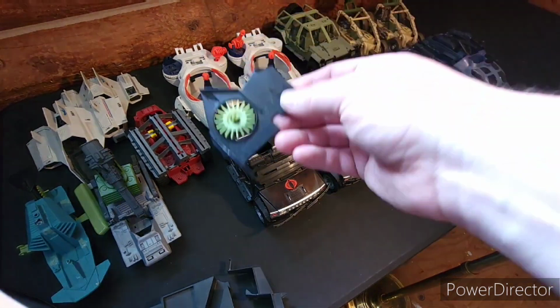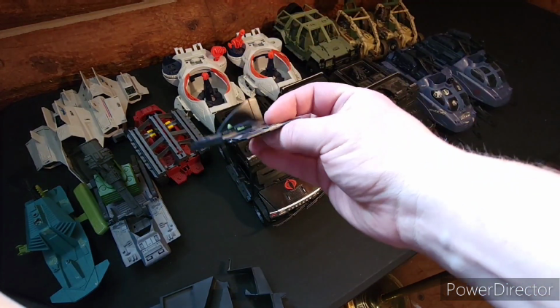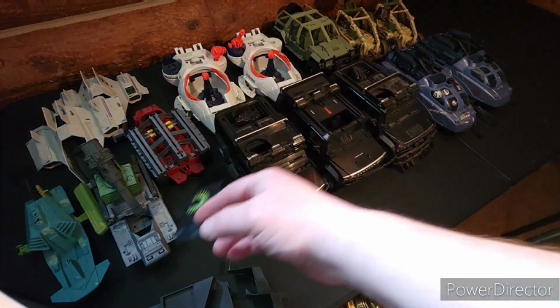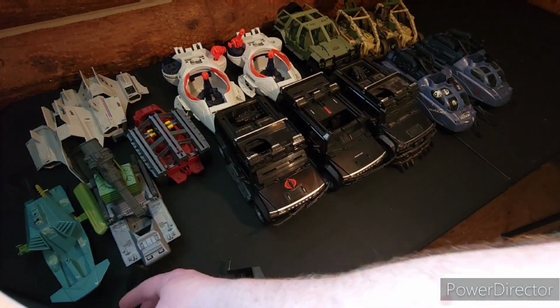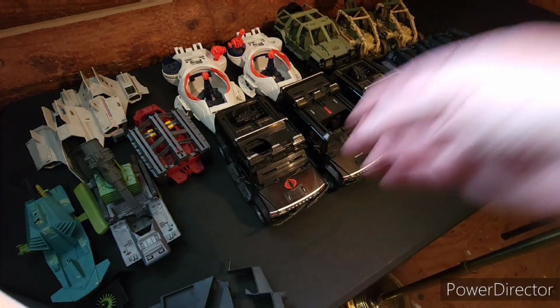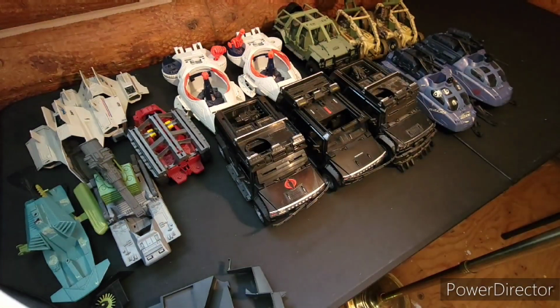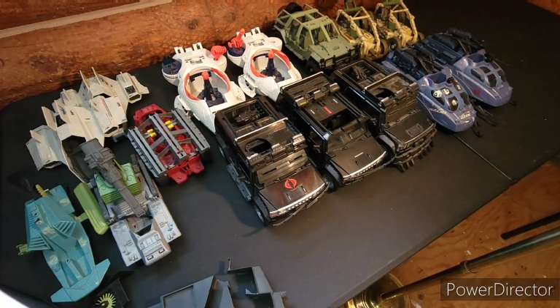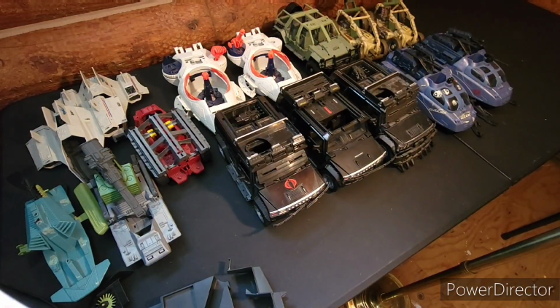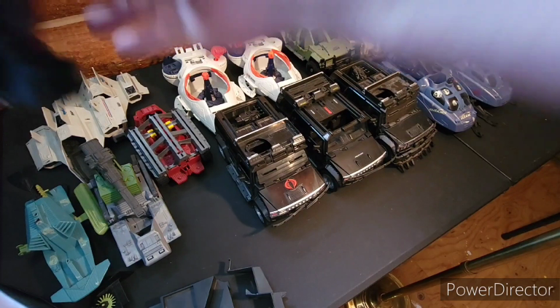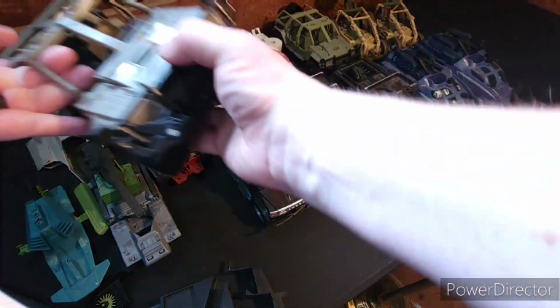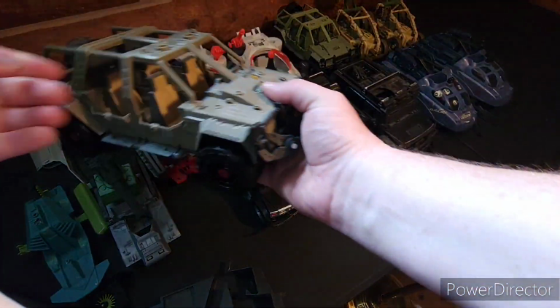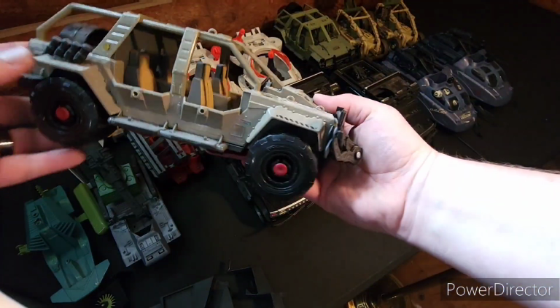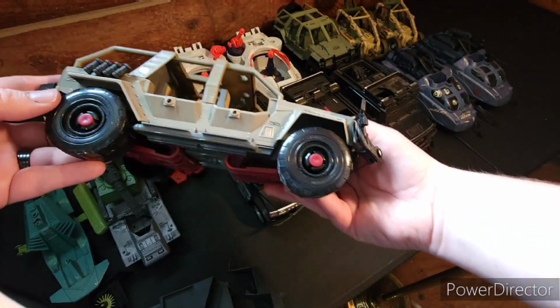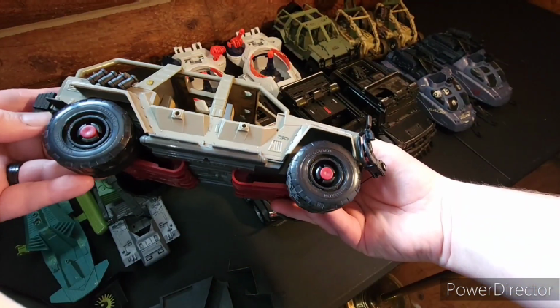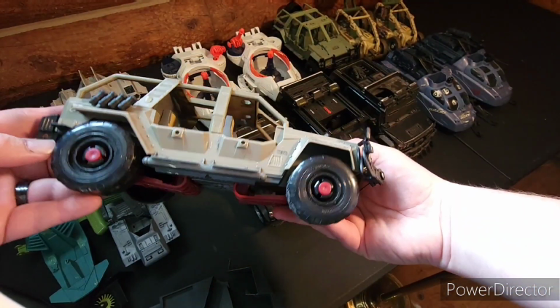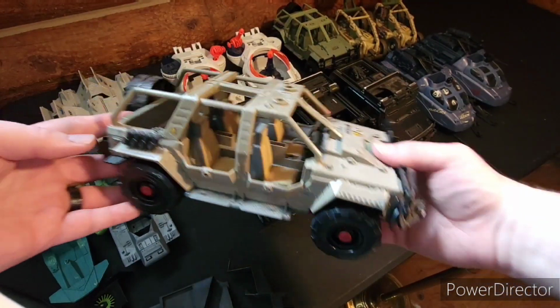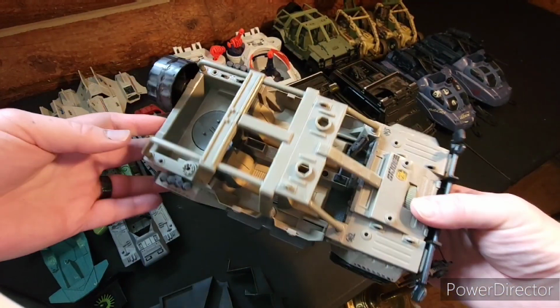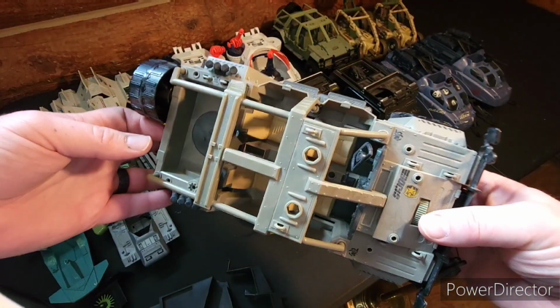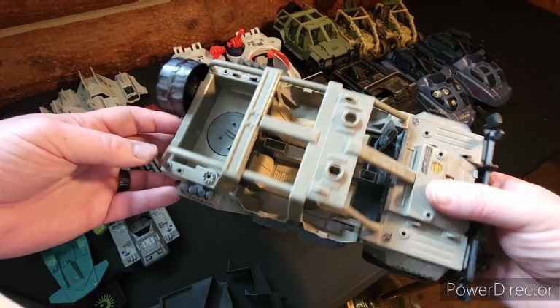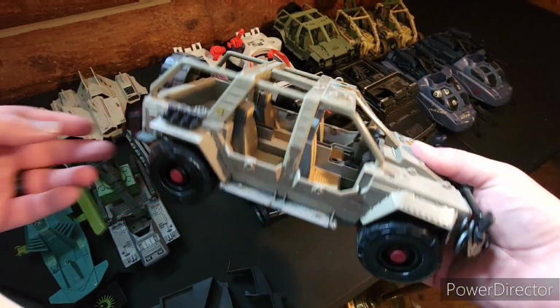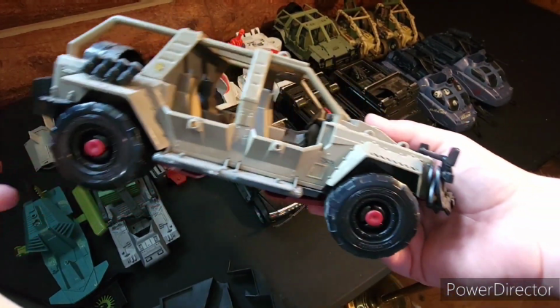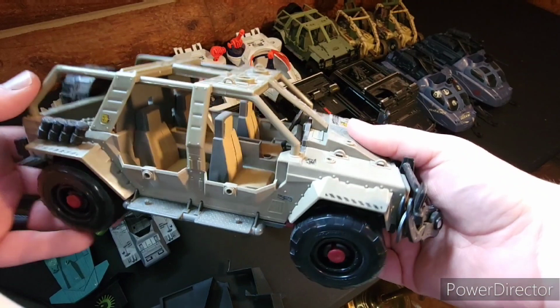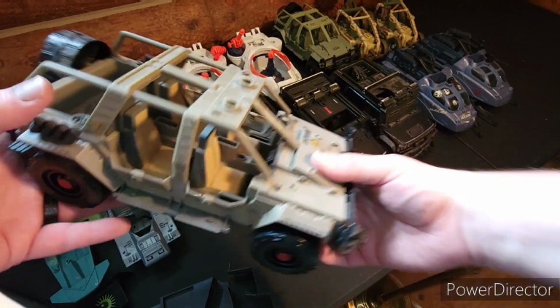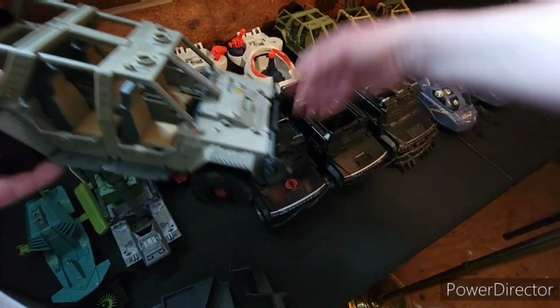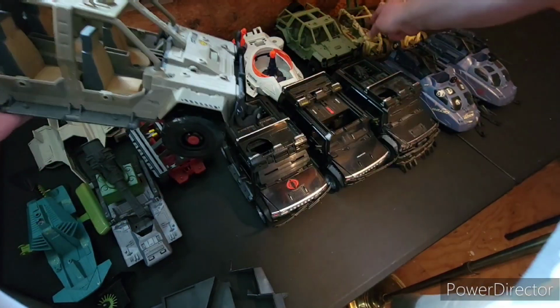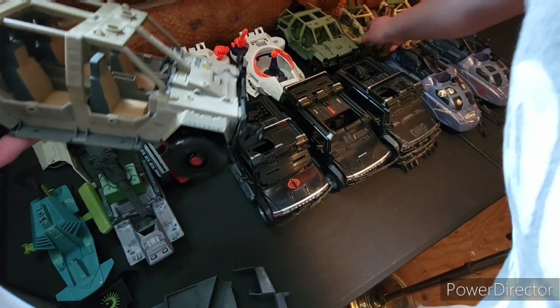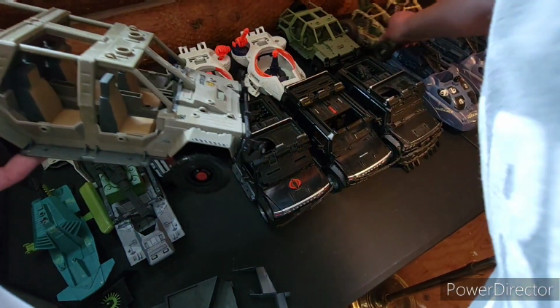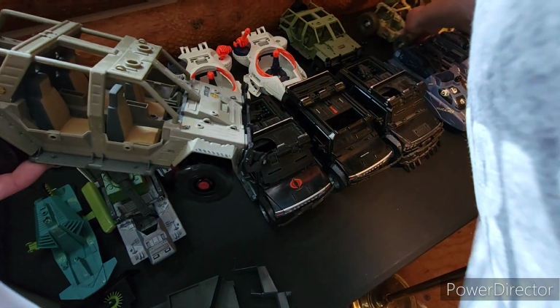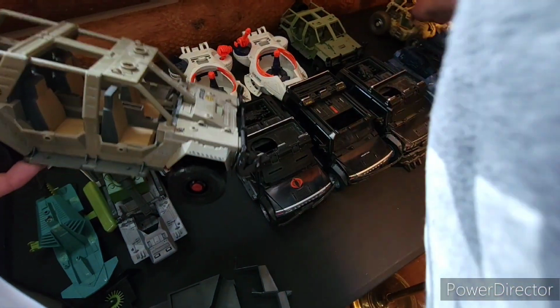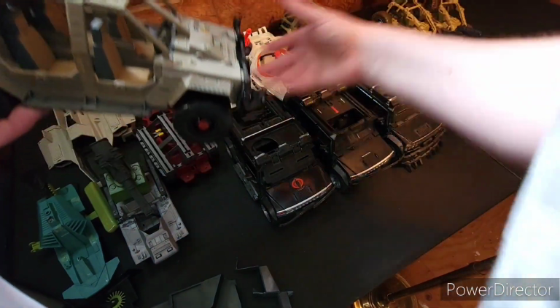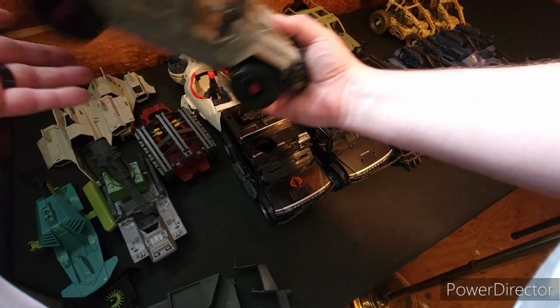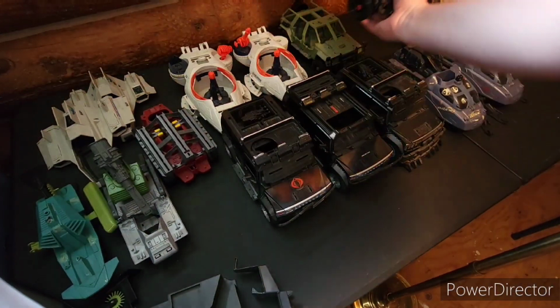Another Swamp Fire piece. And then I have the other version of this ATV — it's like this green one.